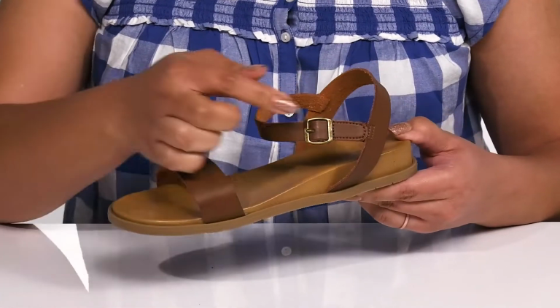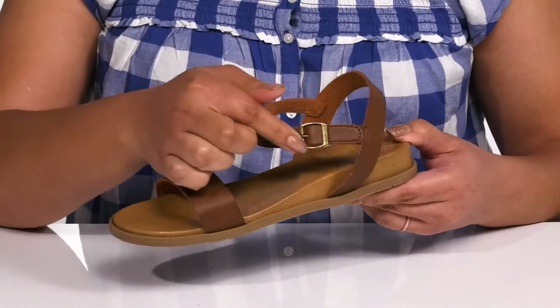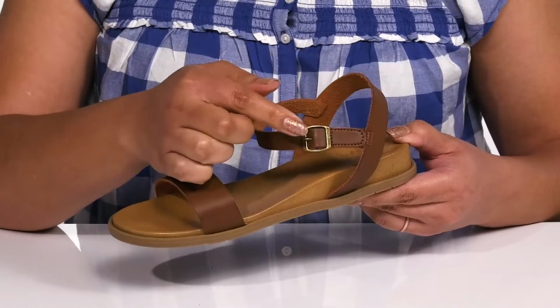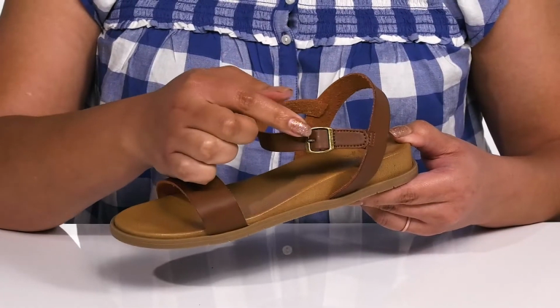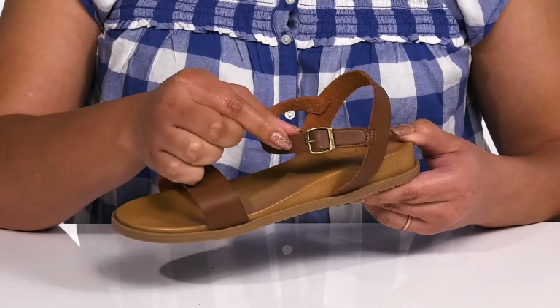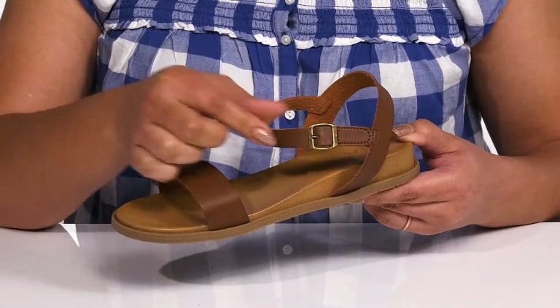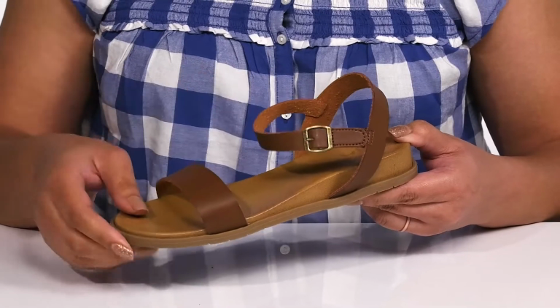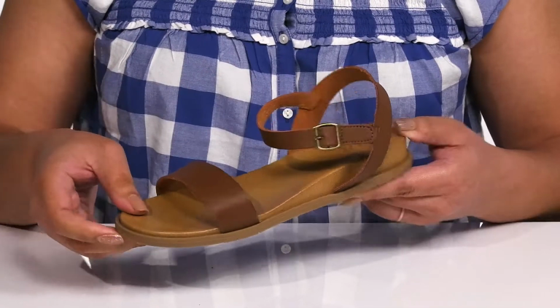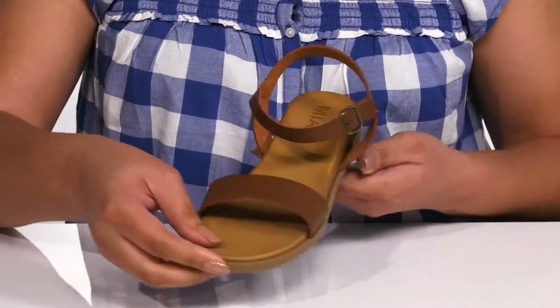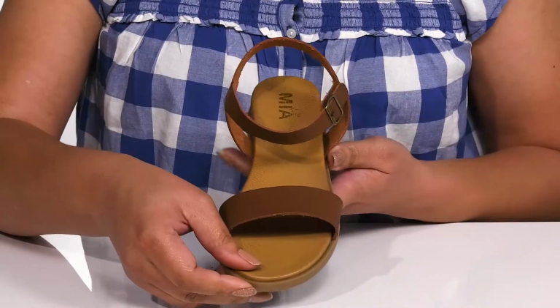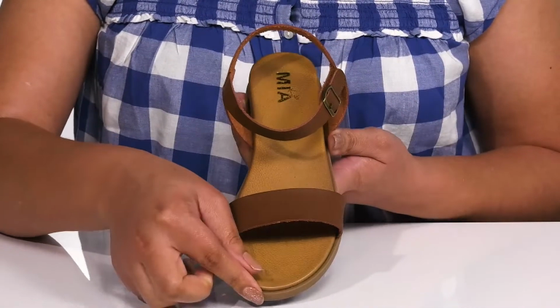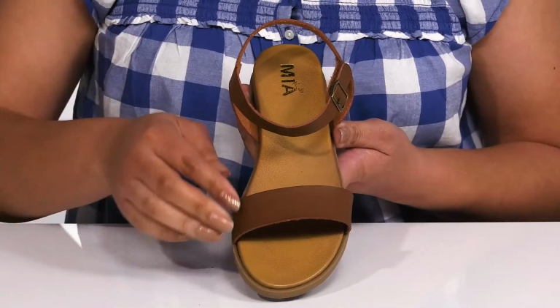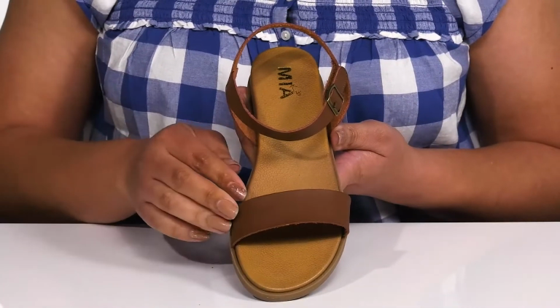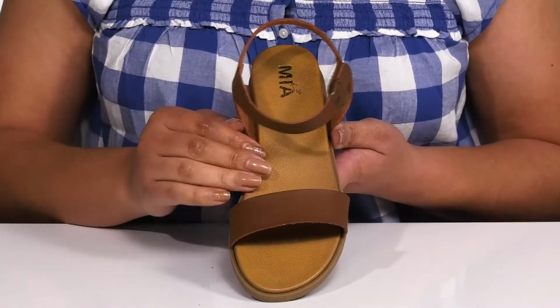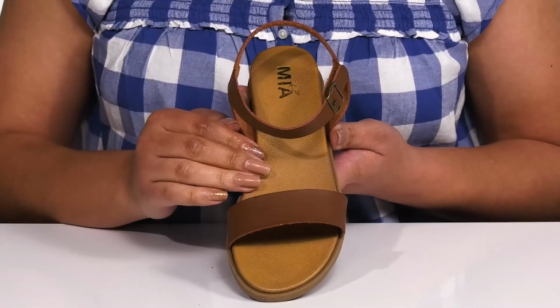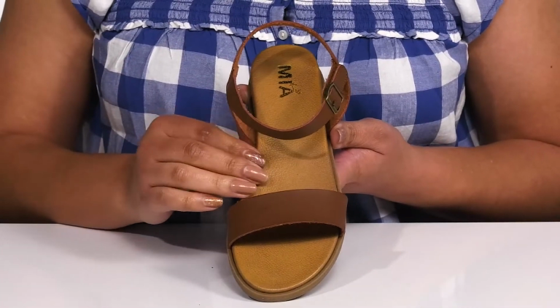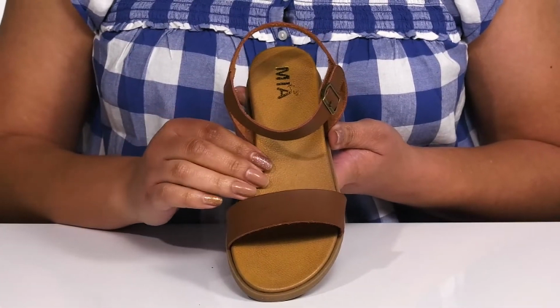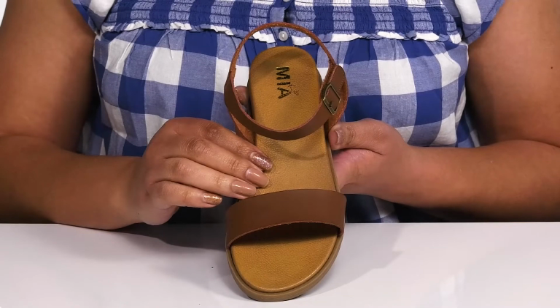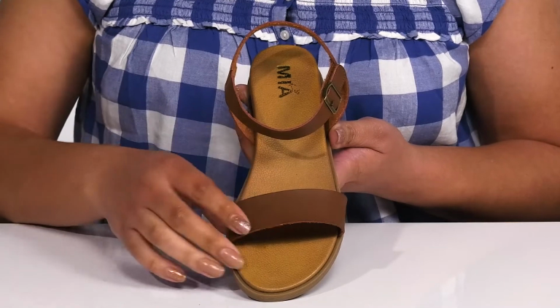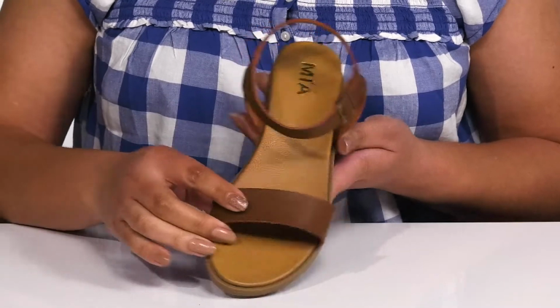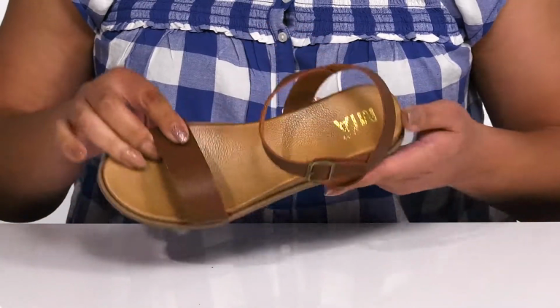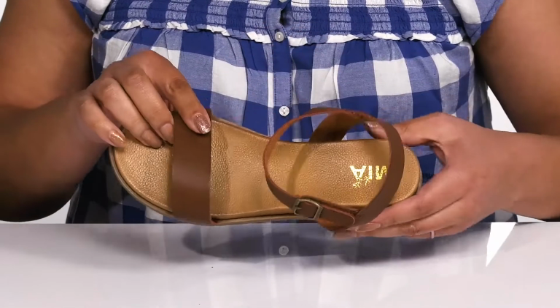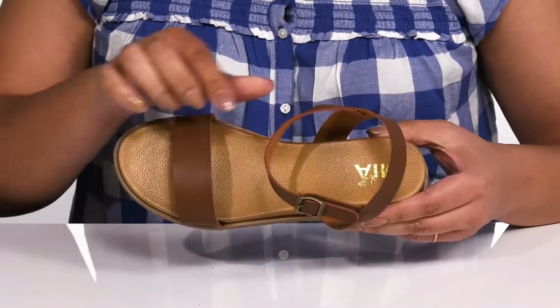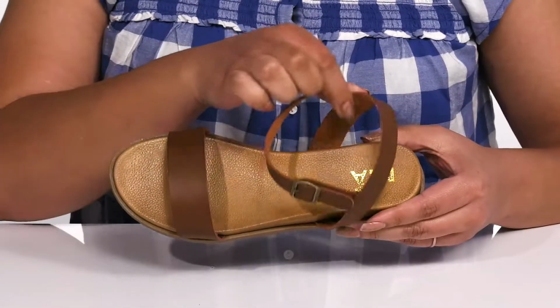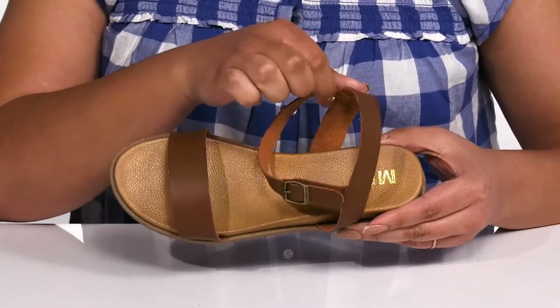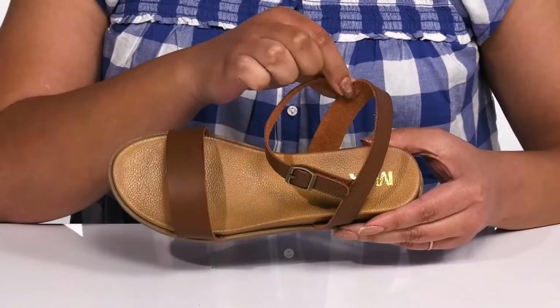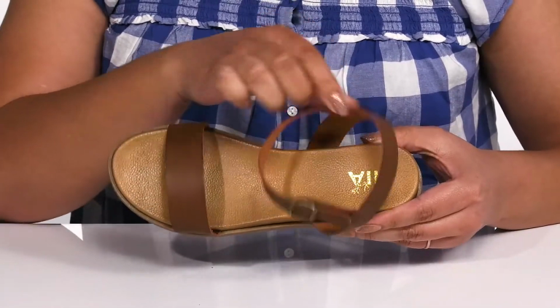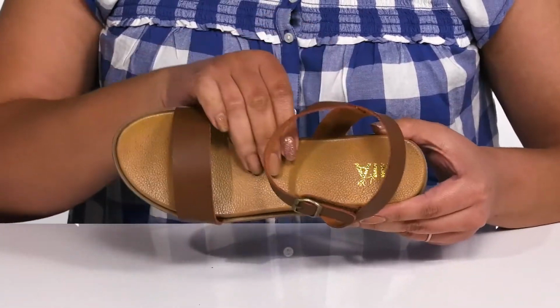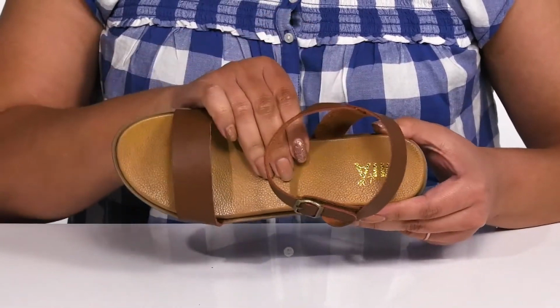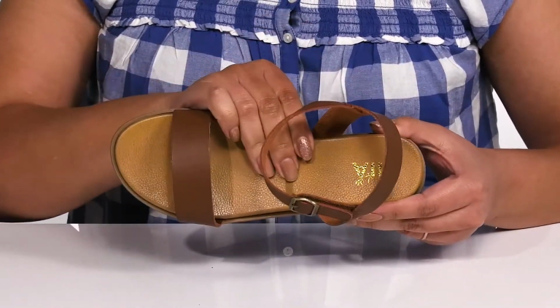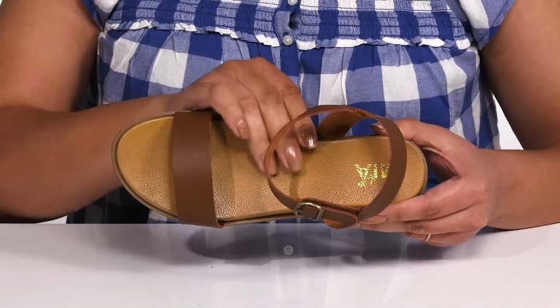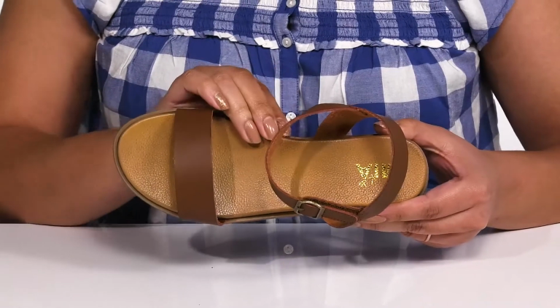They have a buckle accent at the side for added flair, and these have a simple and casual look so they can match well with many casual outfits. Inside there is a polyurethane lining with a lightly cushioned footbed.